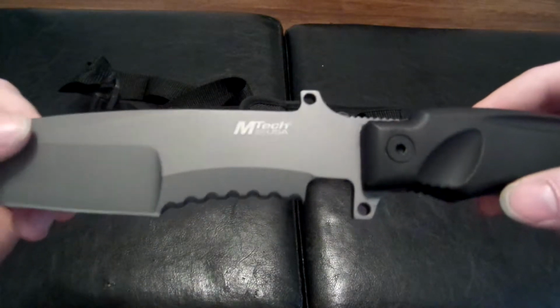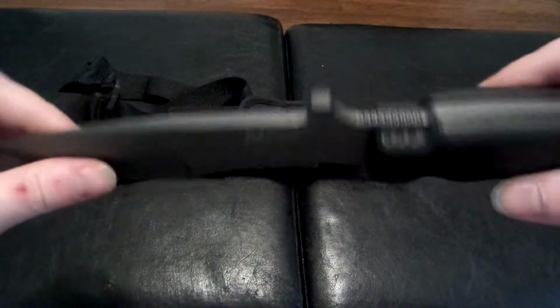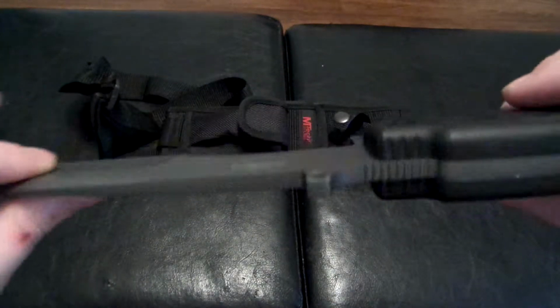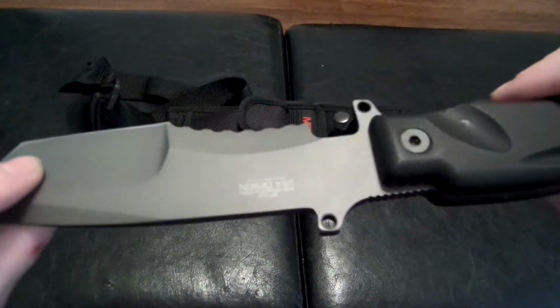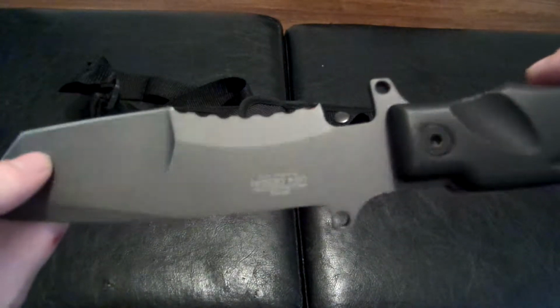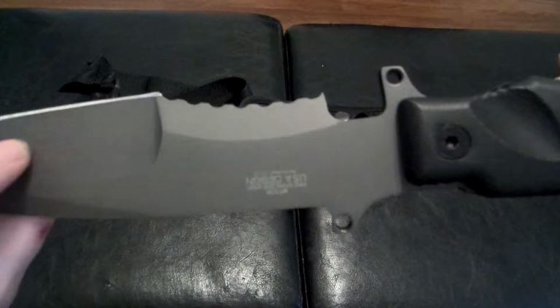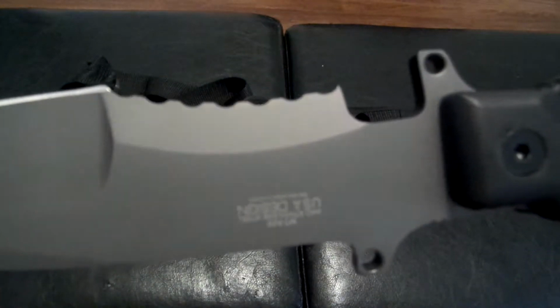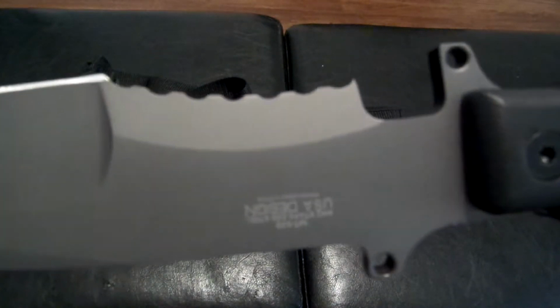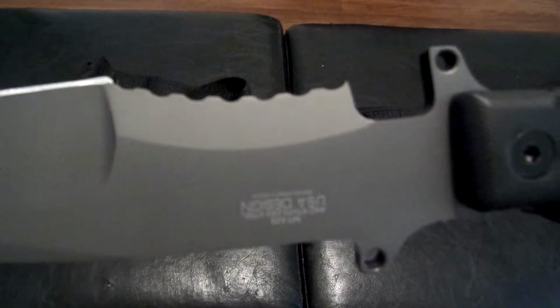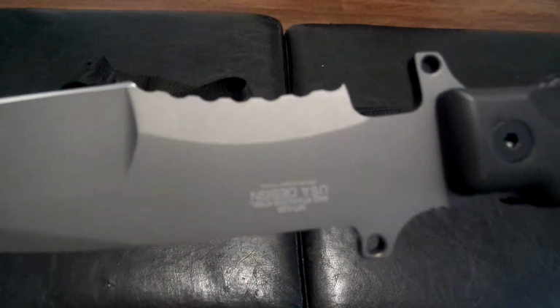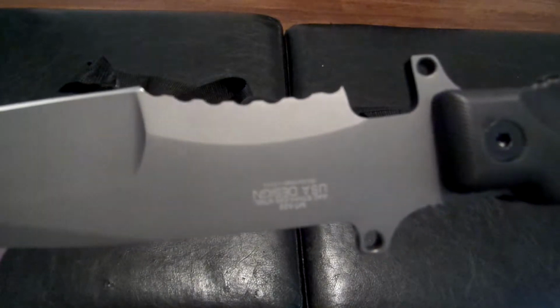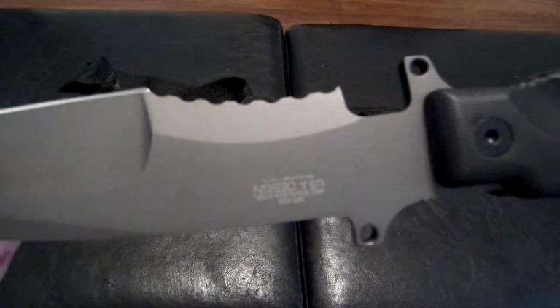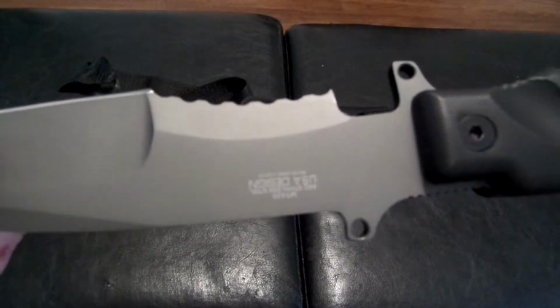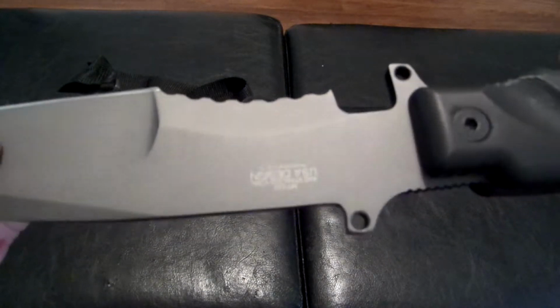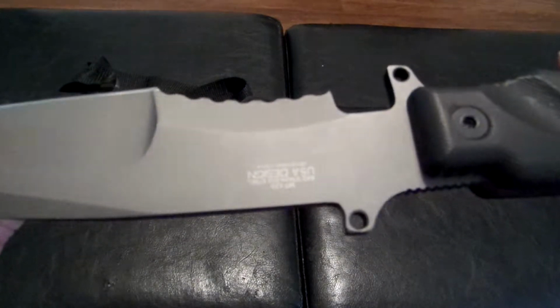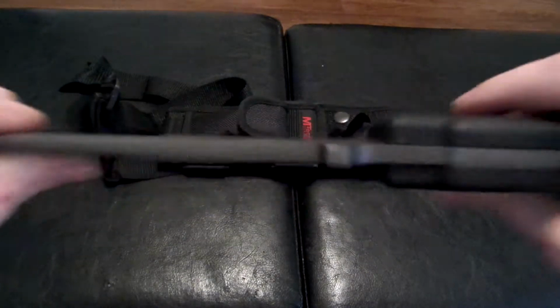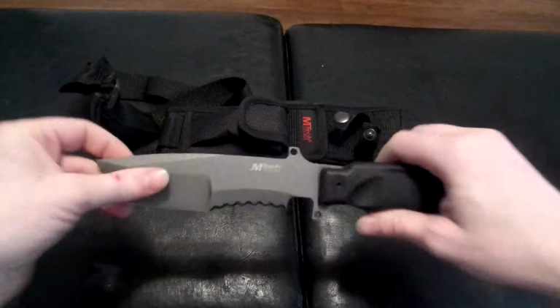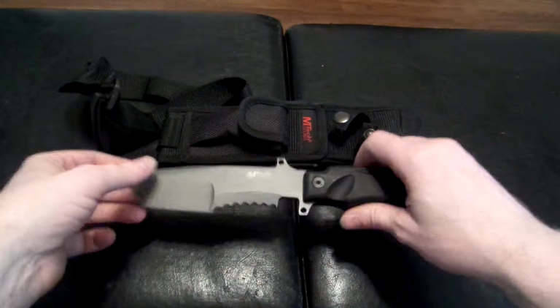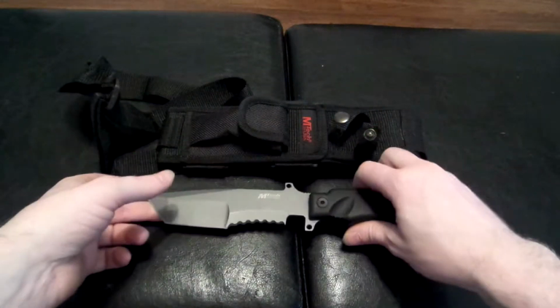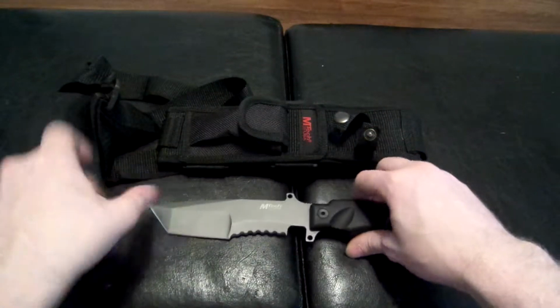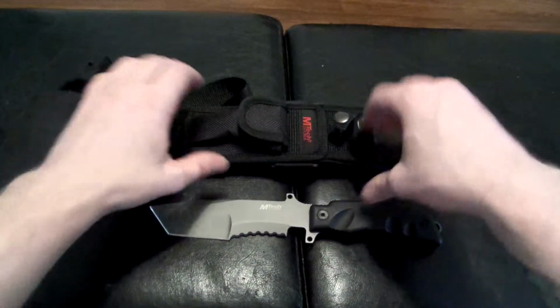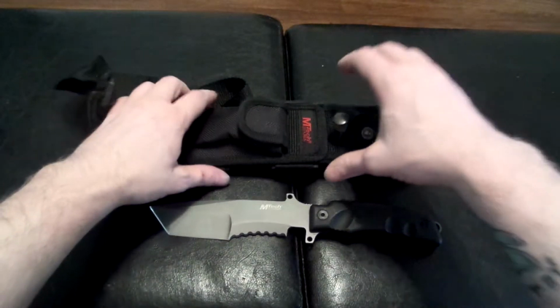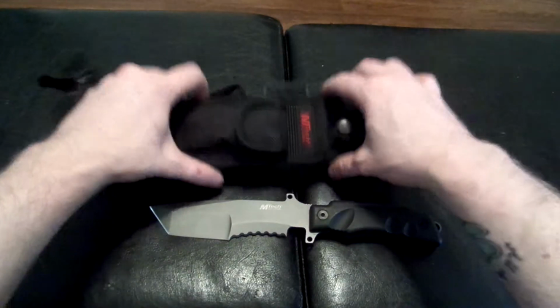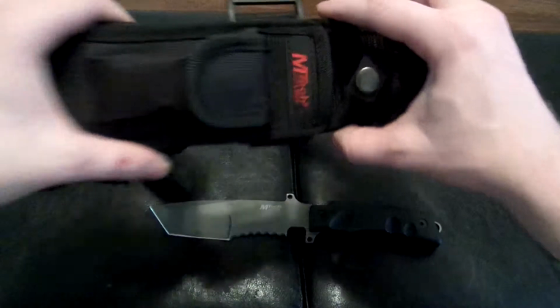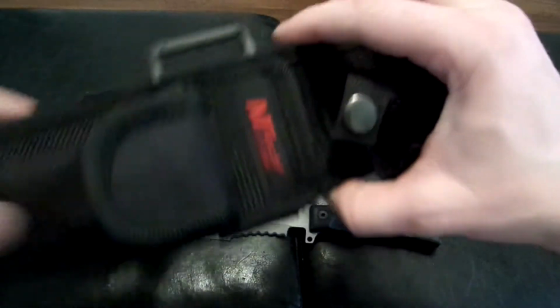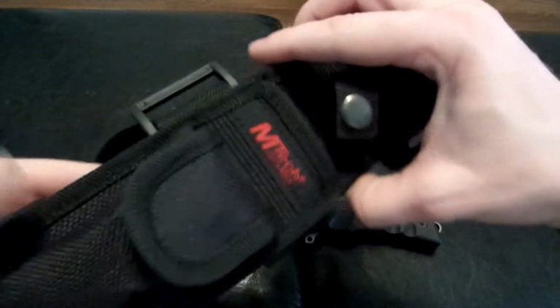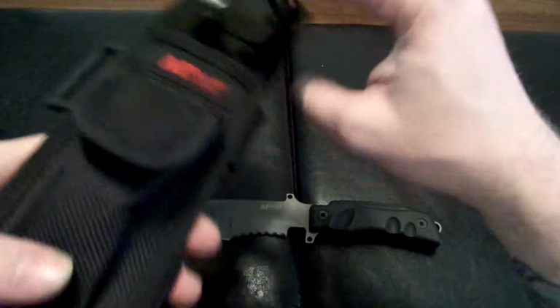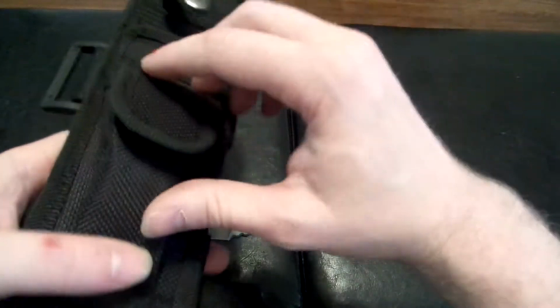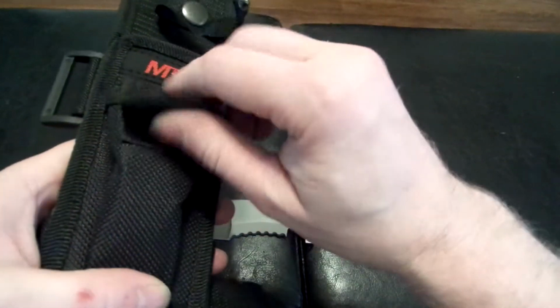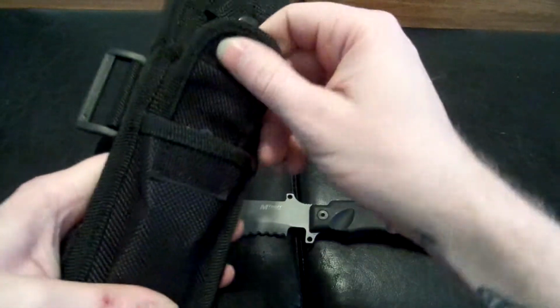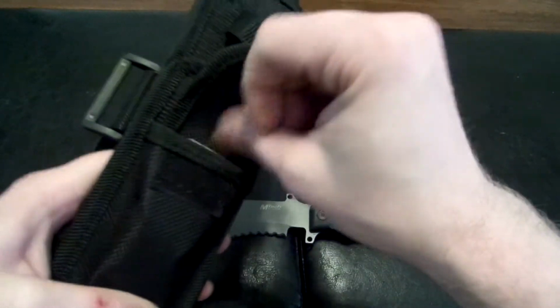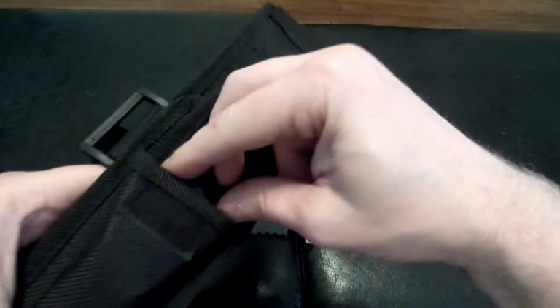It's made by MTech and Master Cutlery. Master Cutlery makes all these nice knives, so you can check out mastercutlery.com. MTech has a lot of cool stuff — I've been posting a lot of videos about it.